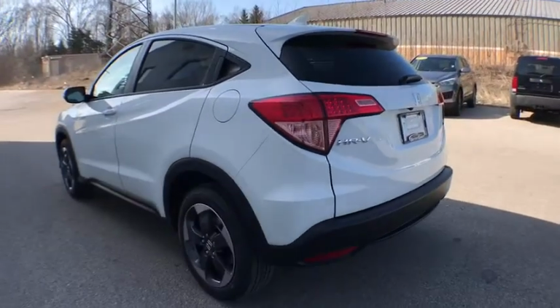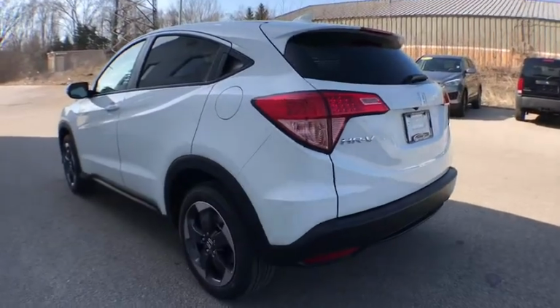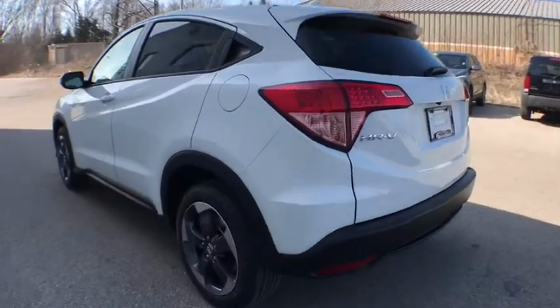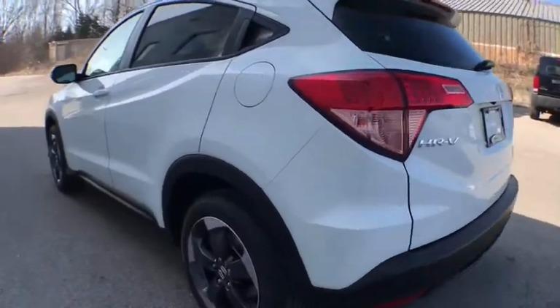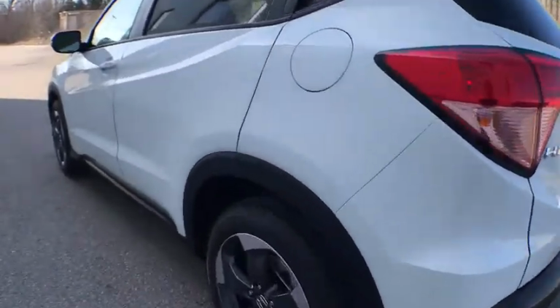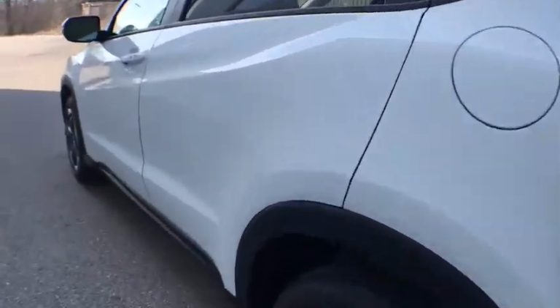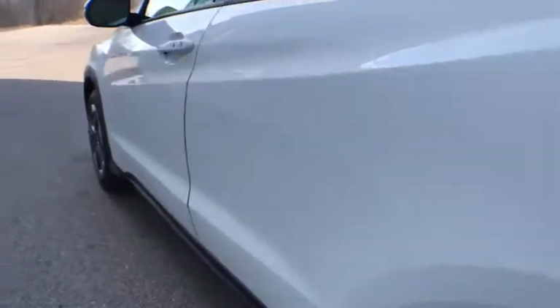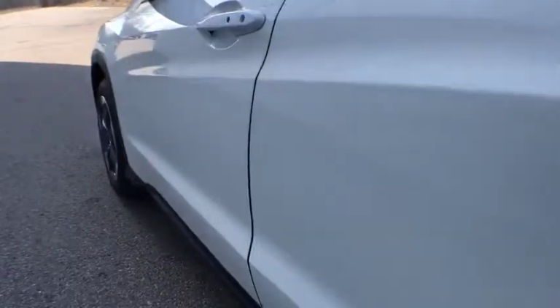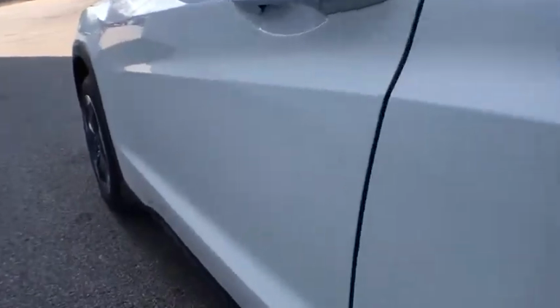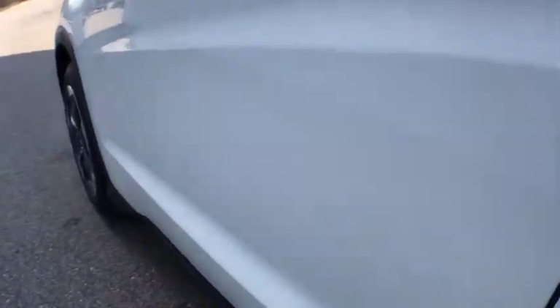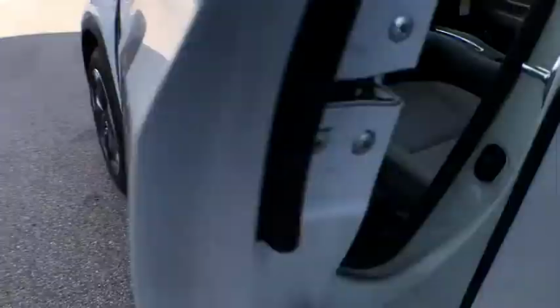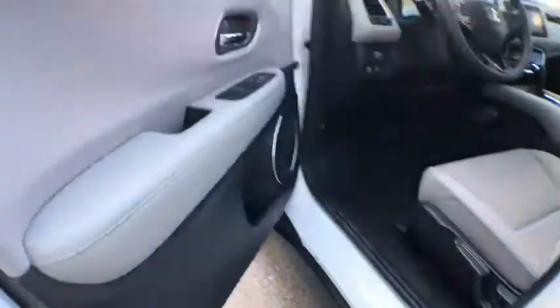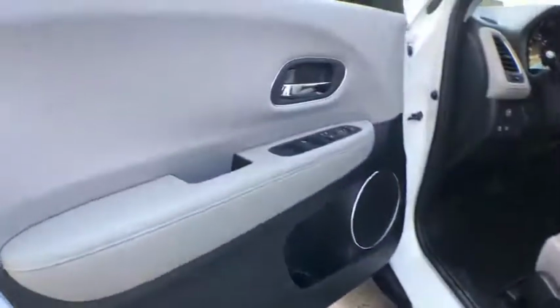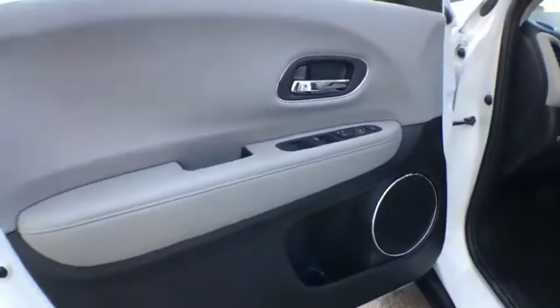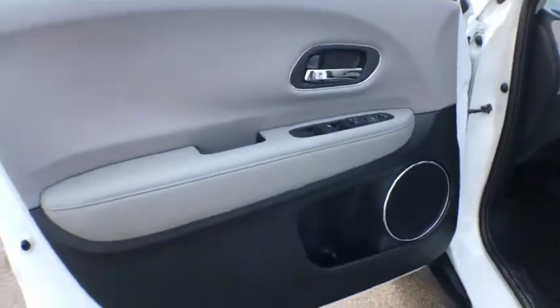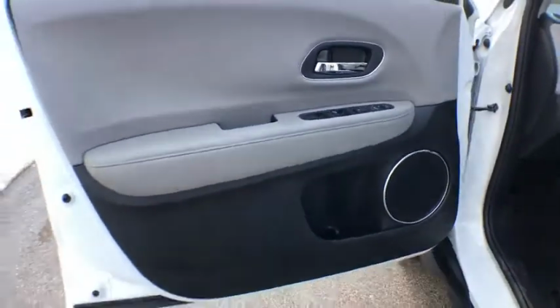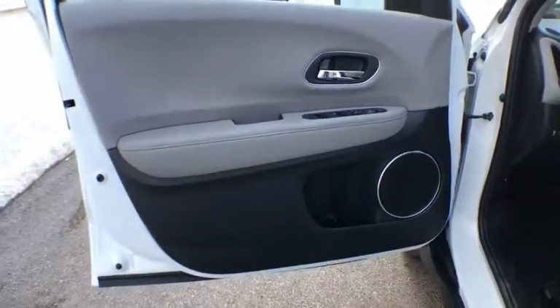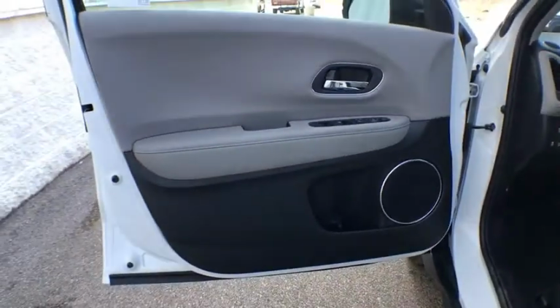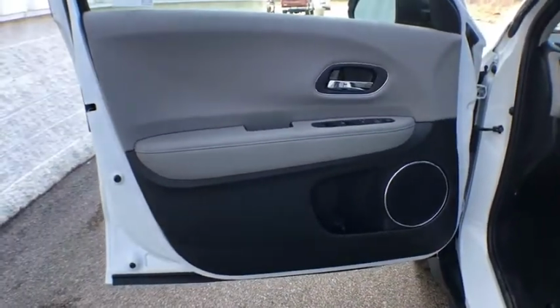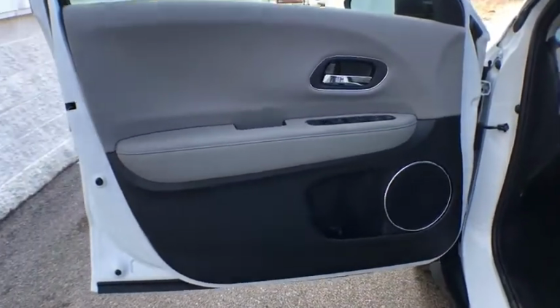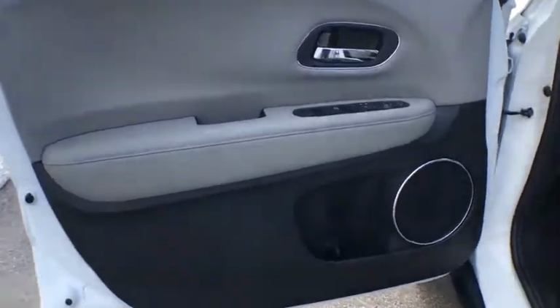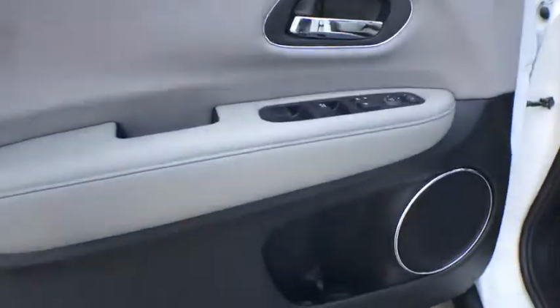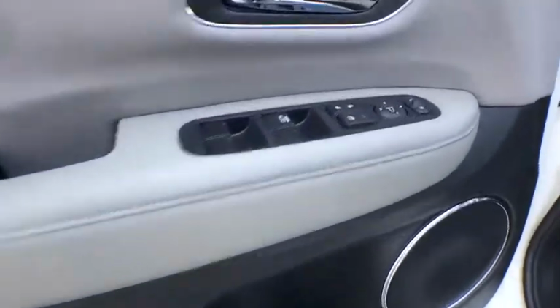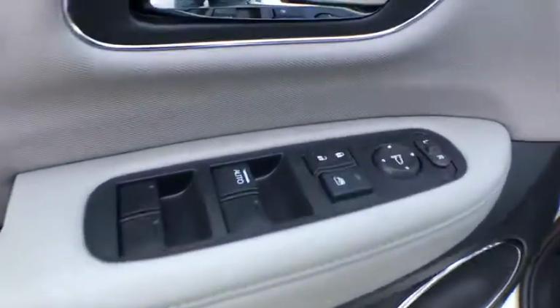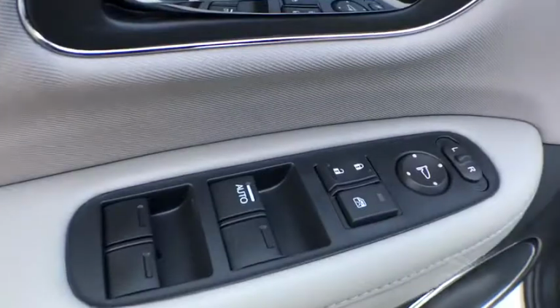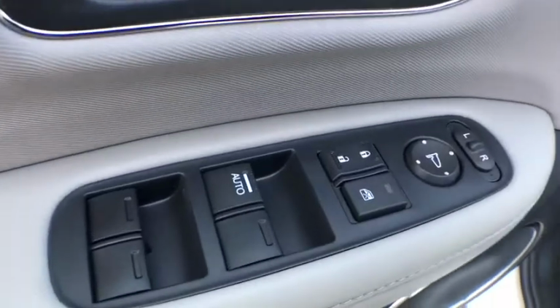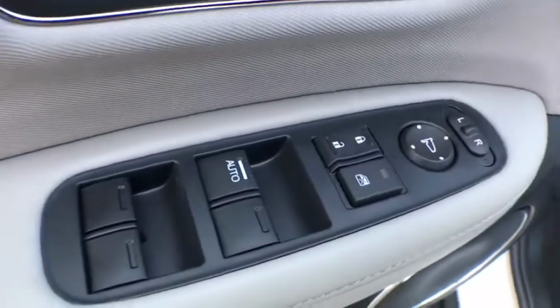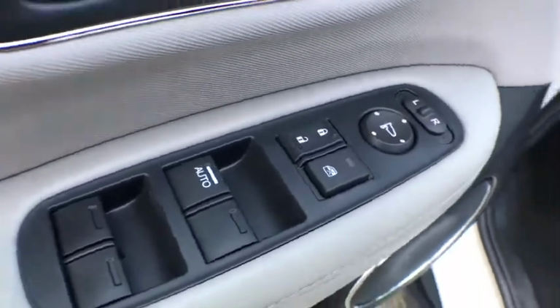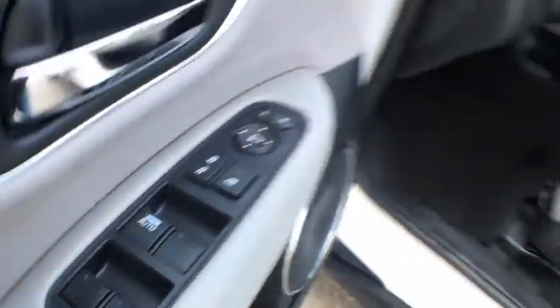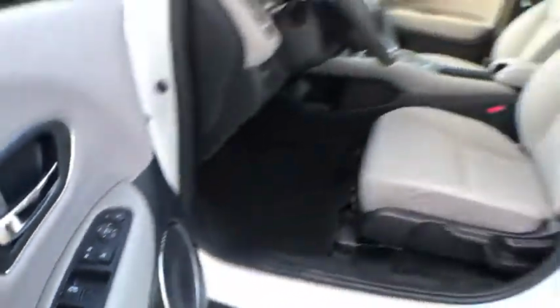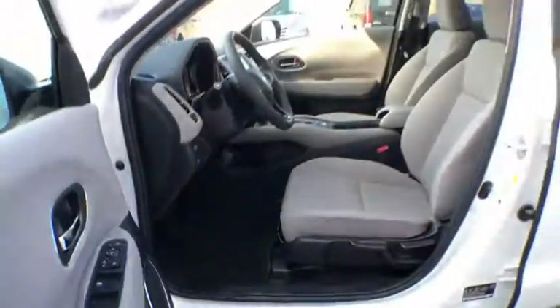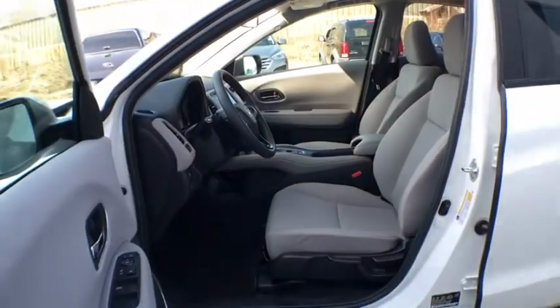Brake assist, outside temperature gauge, automatic air conditioning, cloth seat trim, engine immobilizer, tinted glass, body color door handles, low tire pressure warning, four-piece floor mat set.